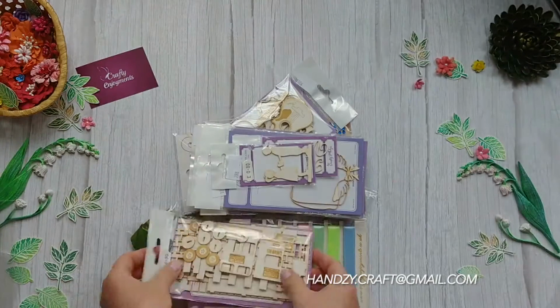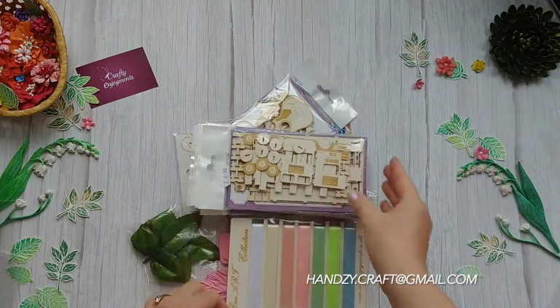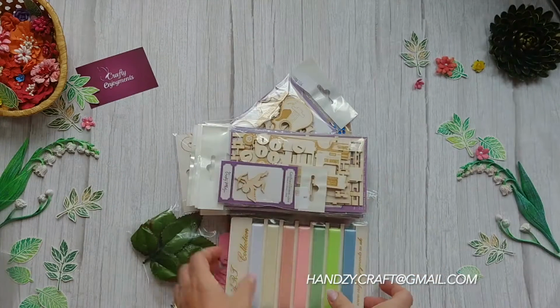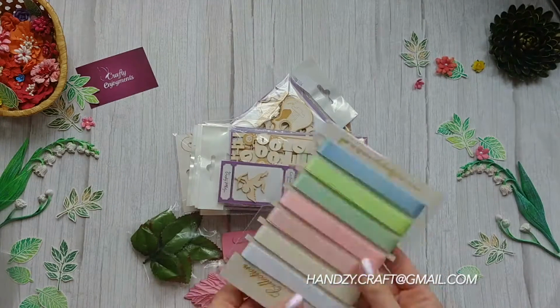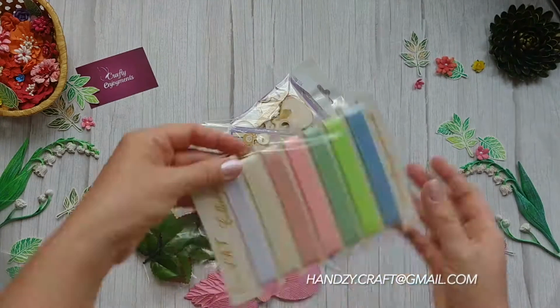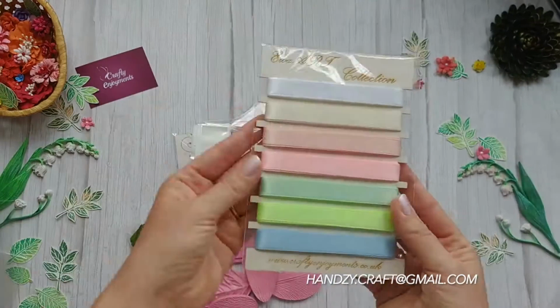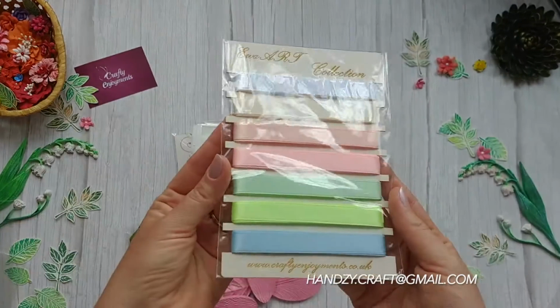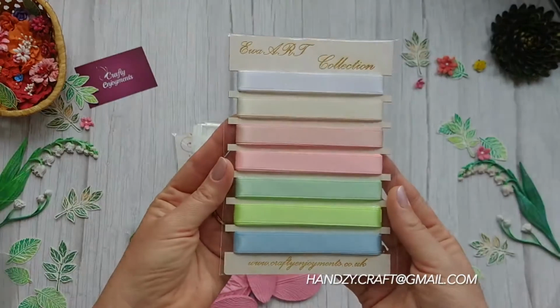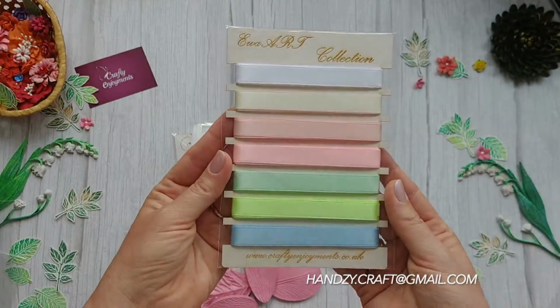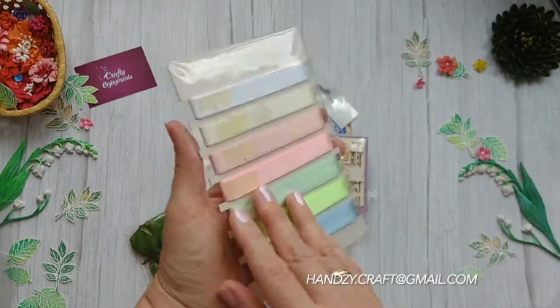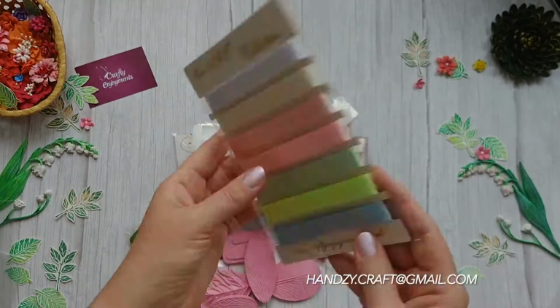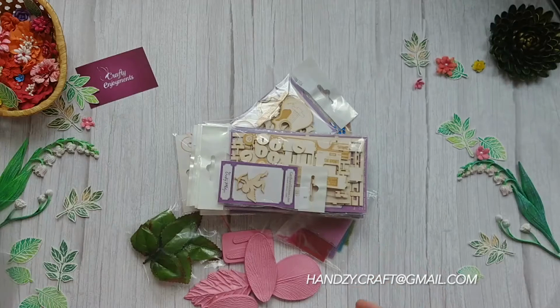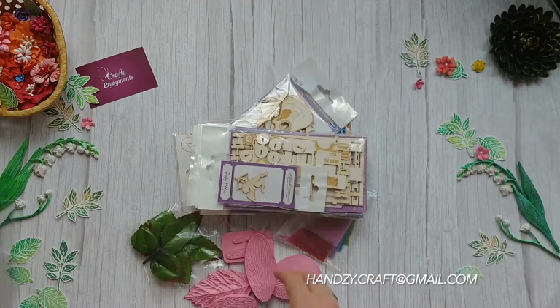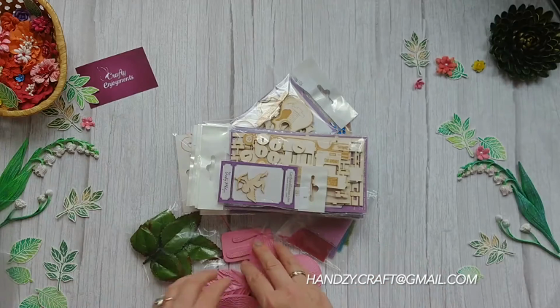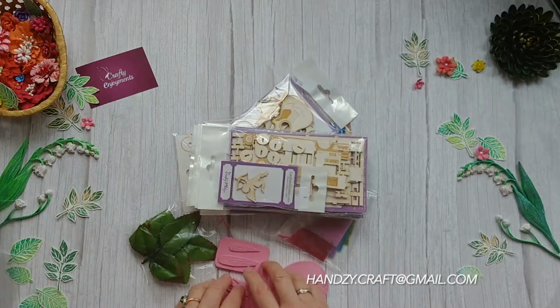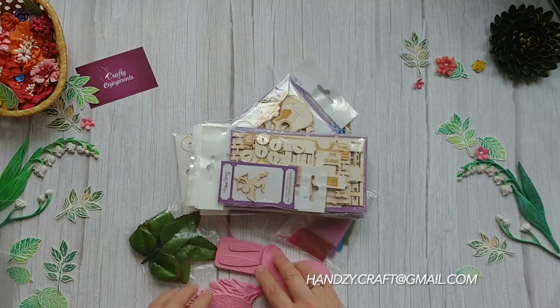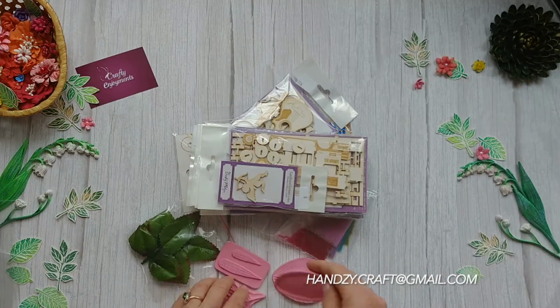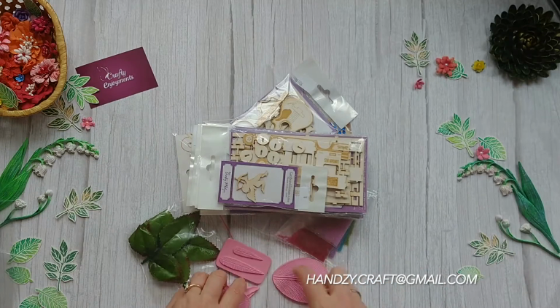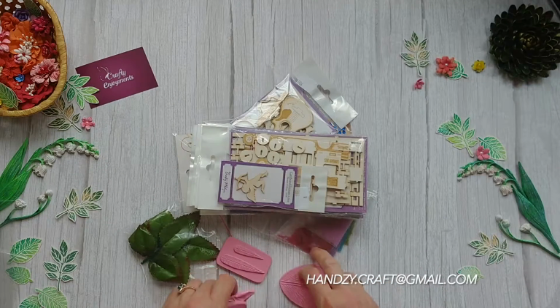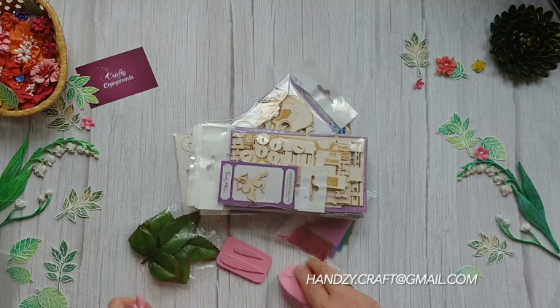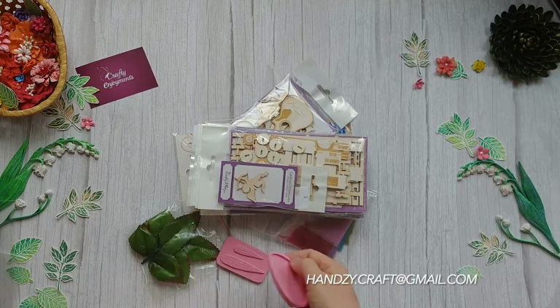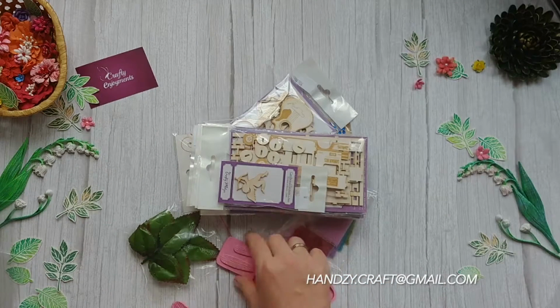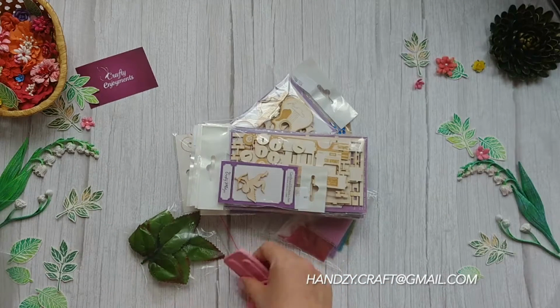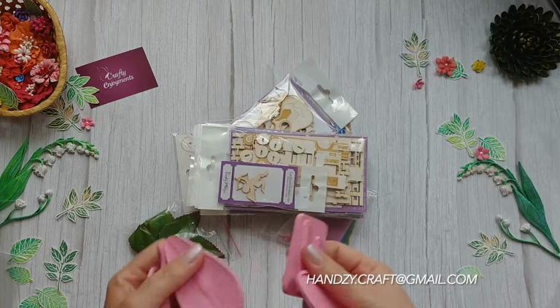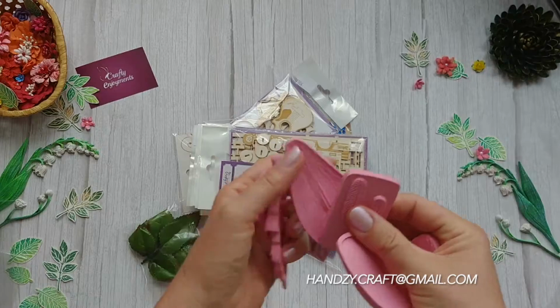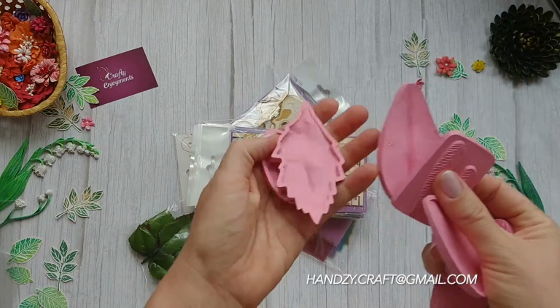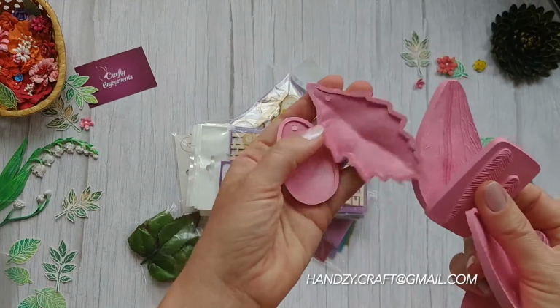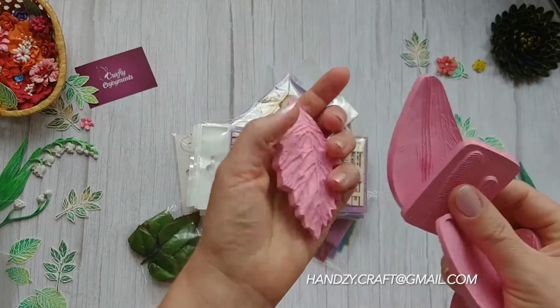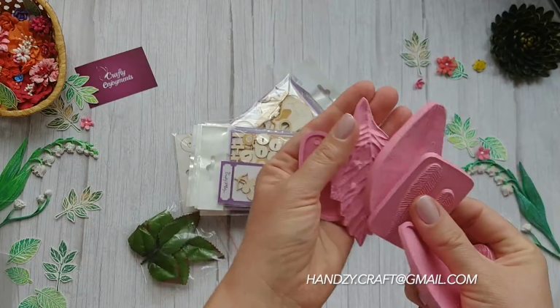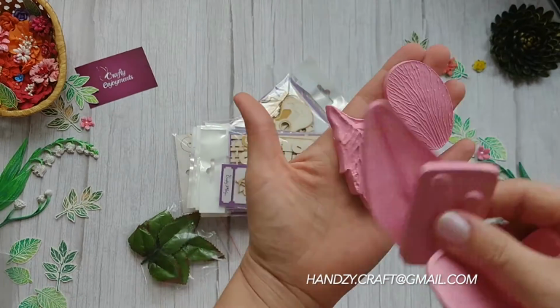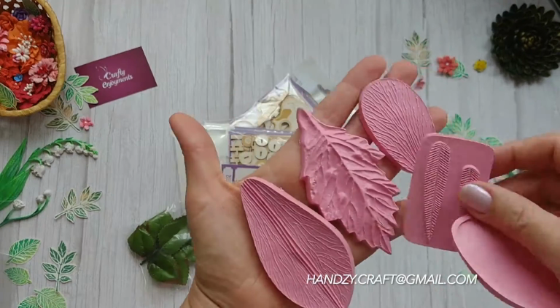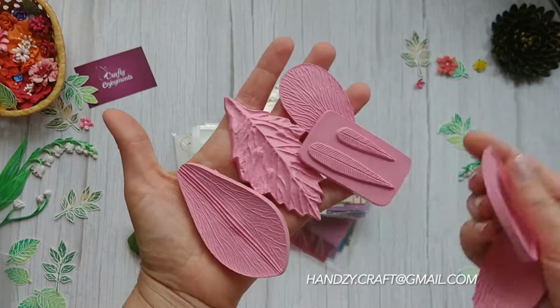Next you can see the ribbons with pastel tender colors. These are petal molds. I will use these with pleasure in my future projects.